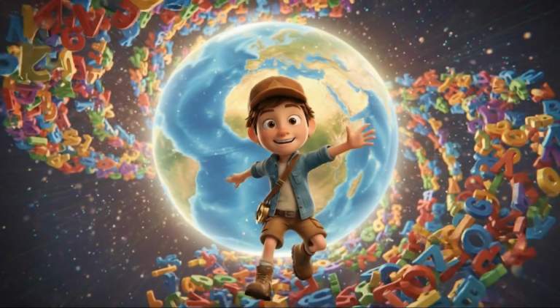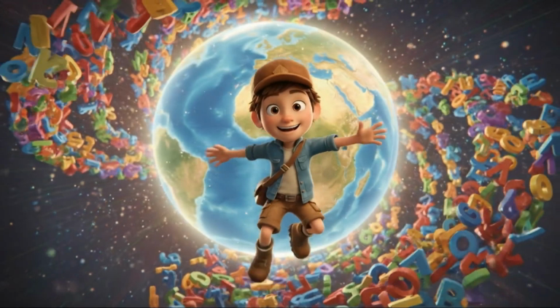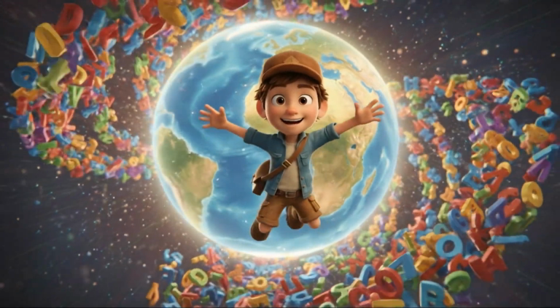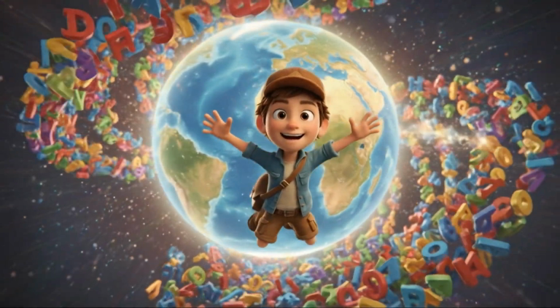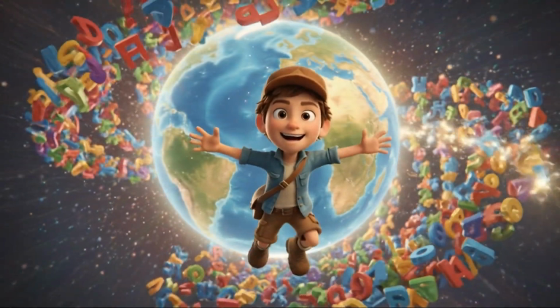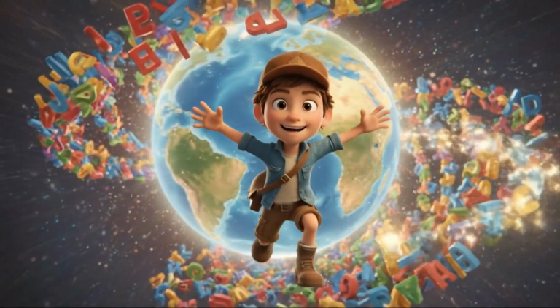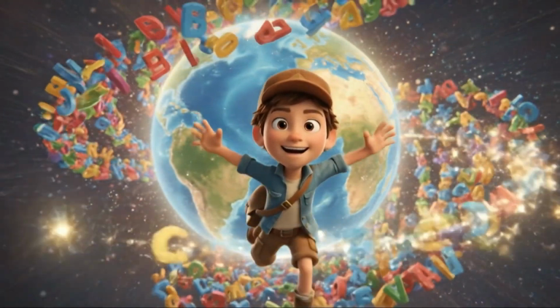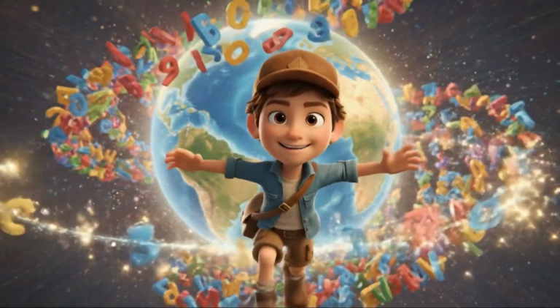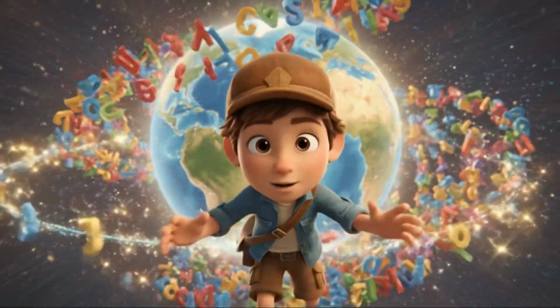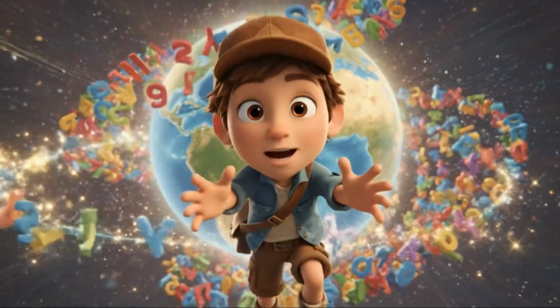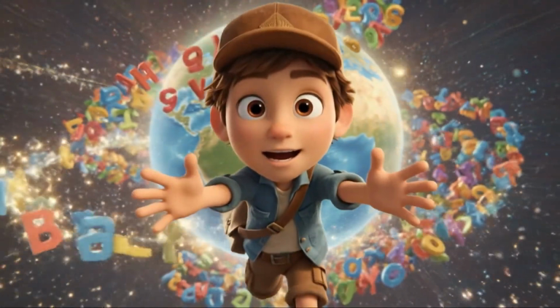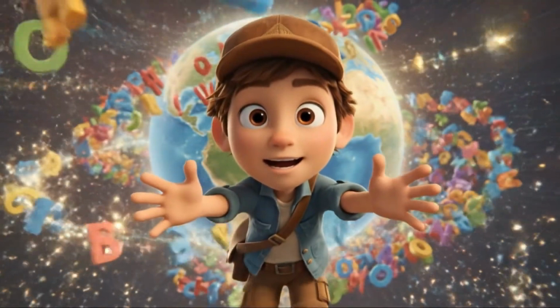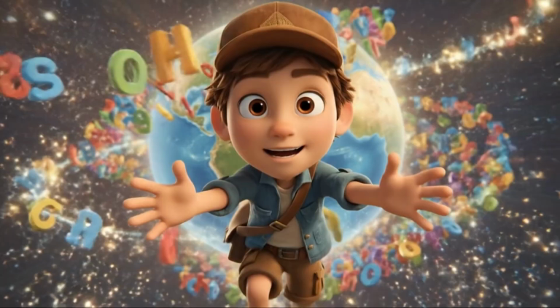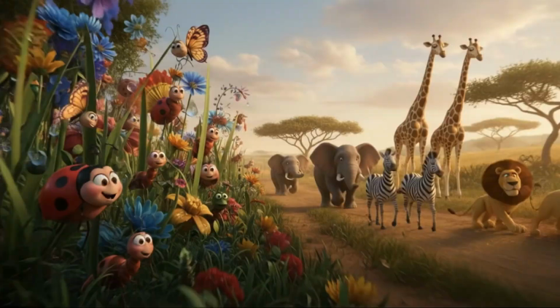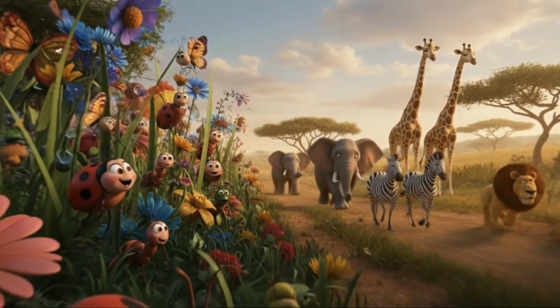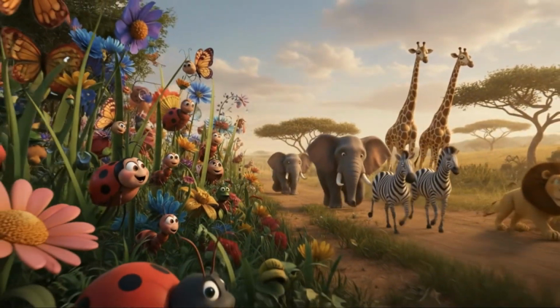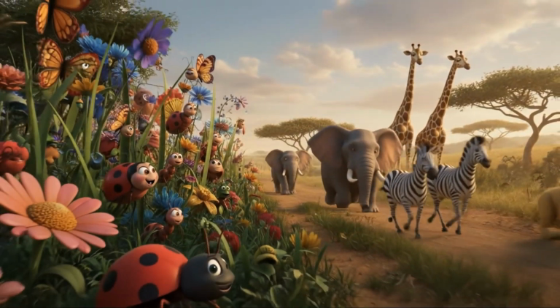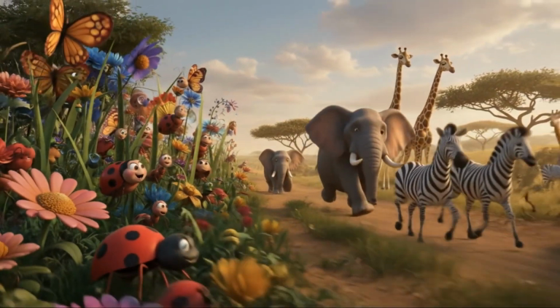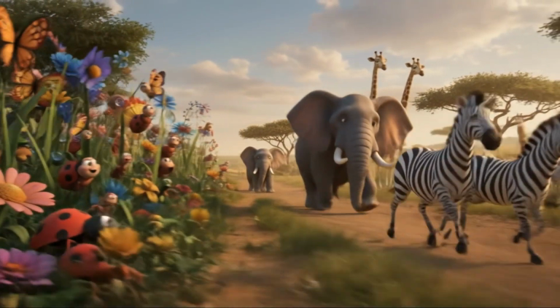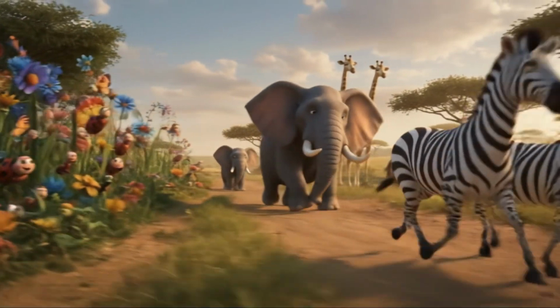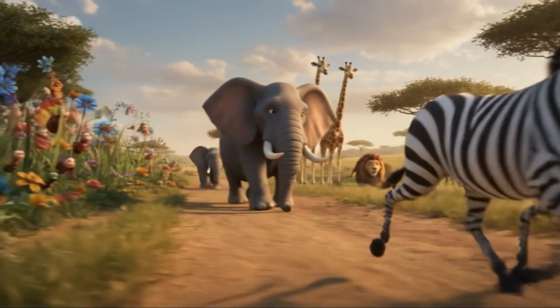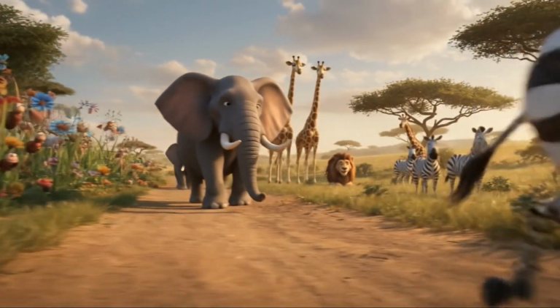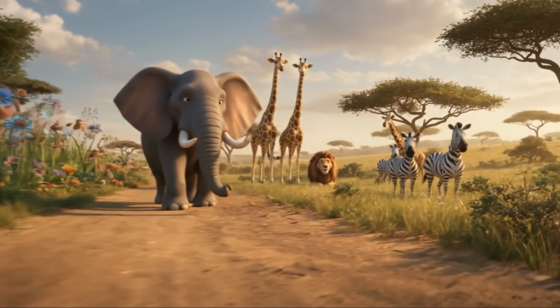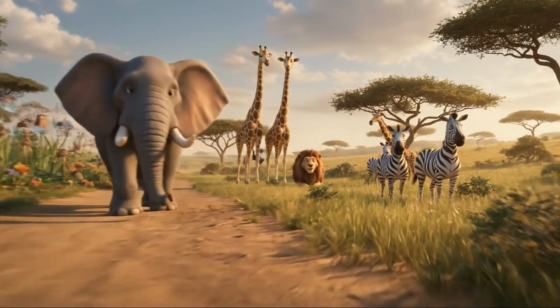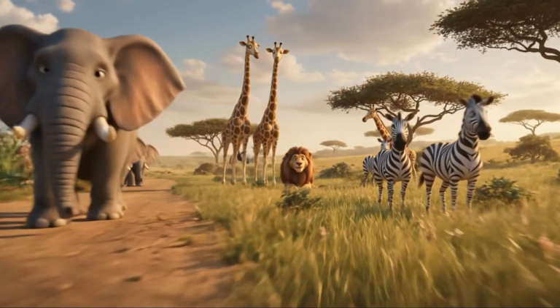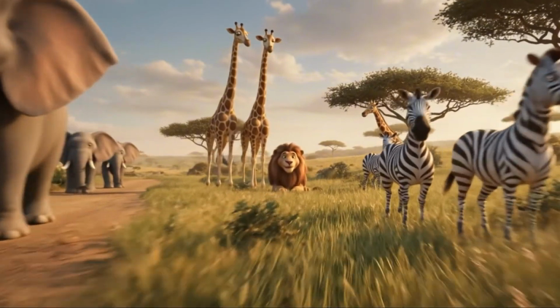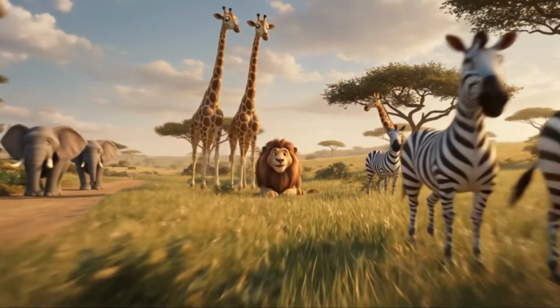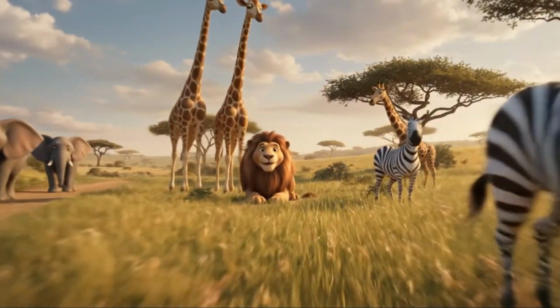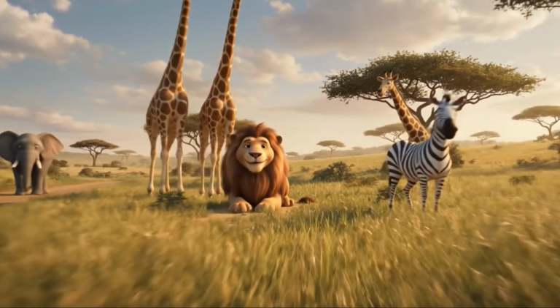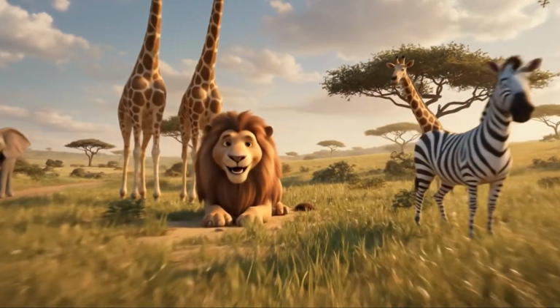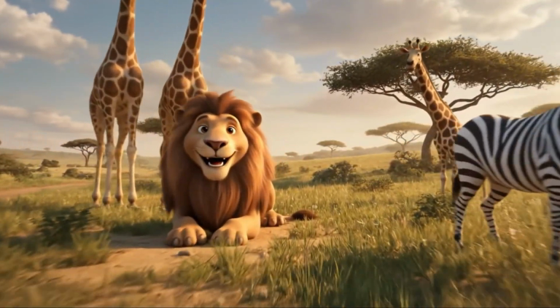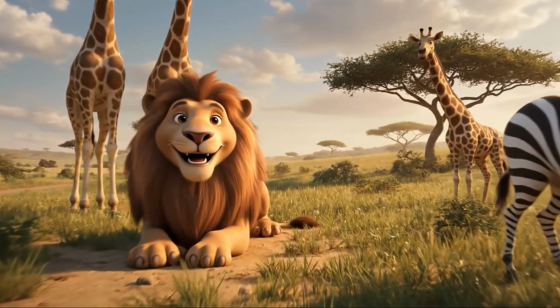Hey Explorers! Today we're going on a fun A to Z animal adventure. From tiny bugs to giant creatures, get ready to discover amazing animals from every letter of the alphabet. Let's jump in.